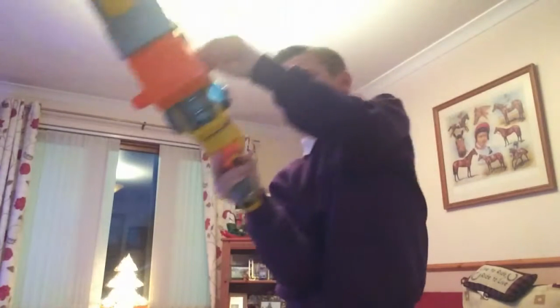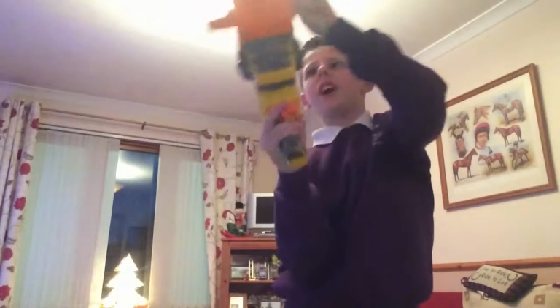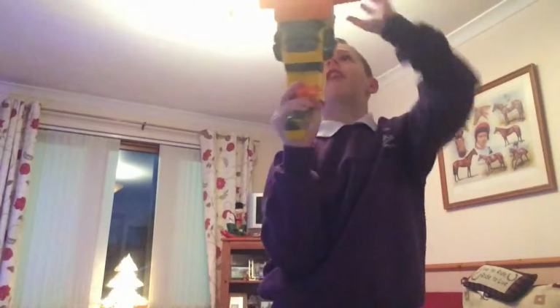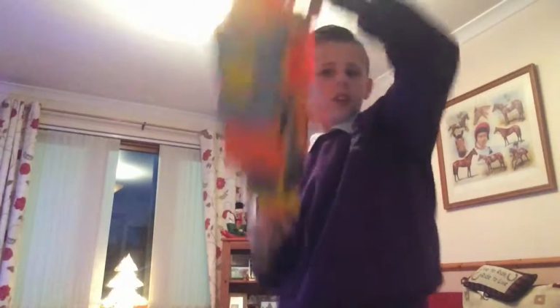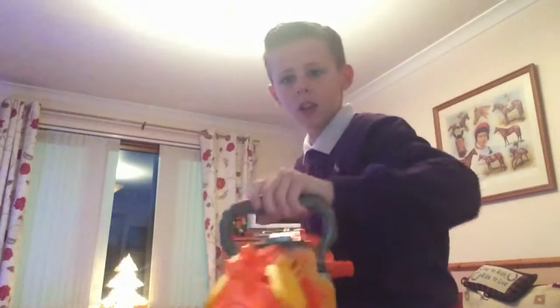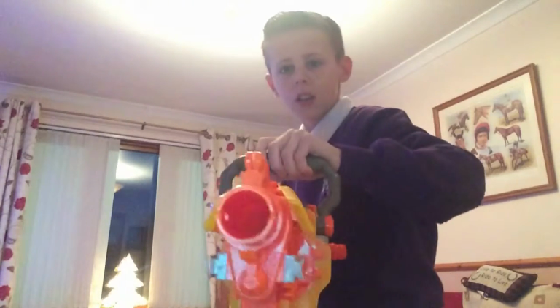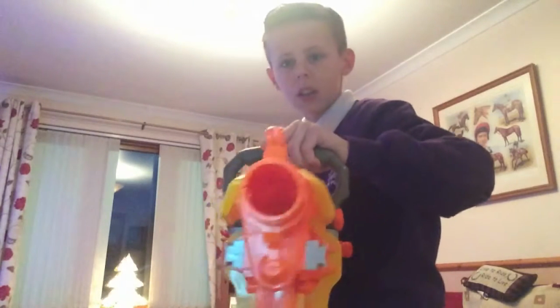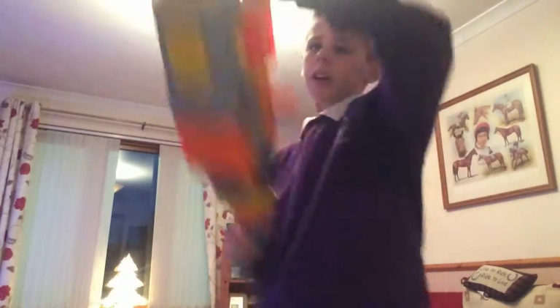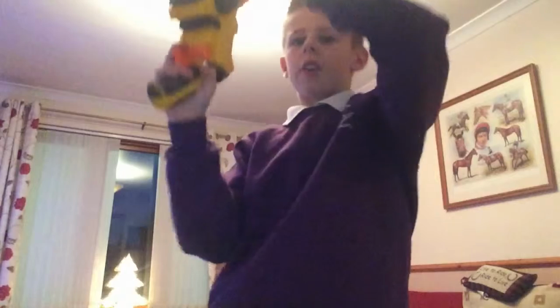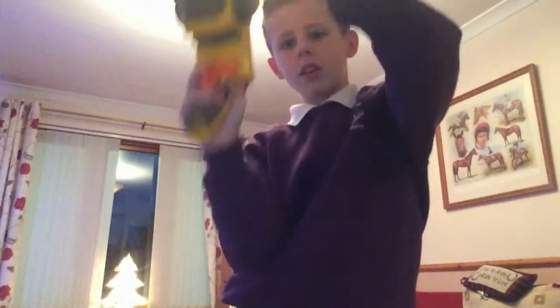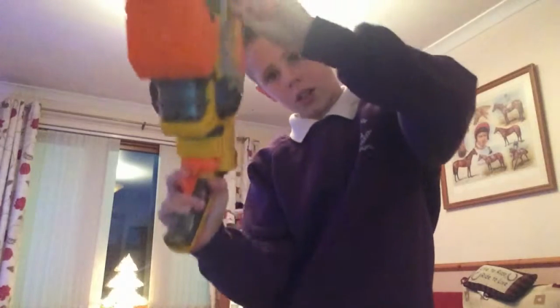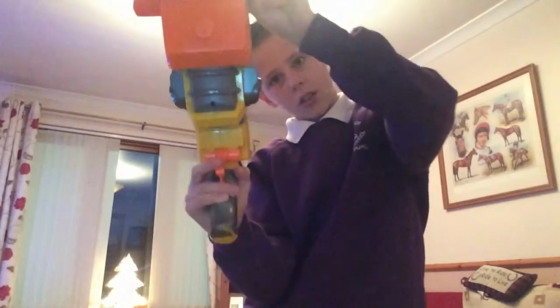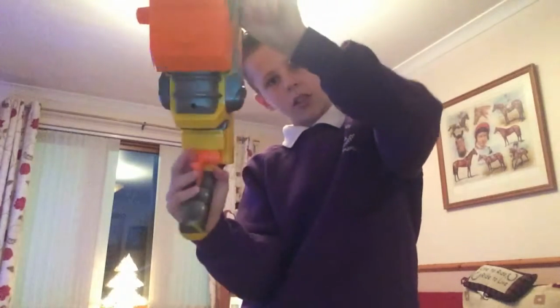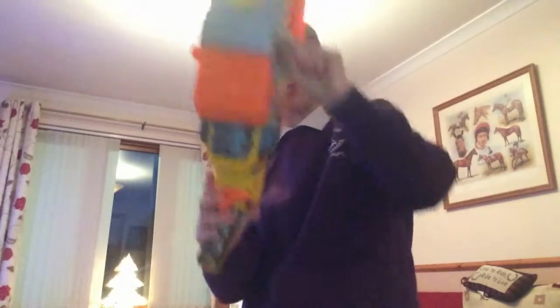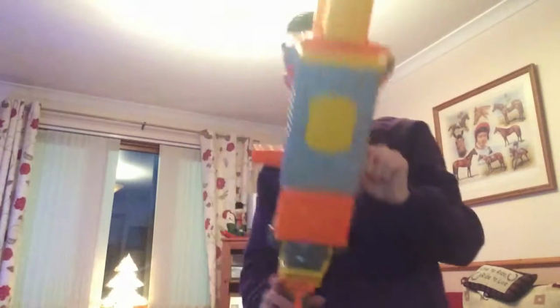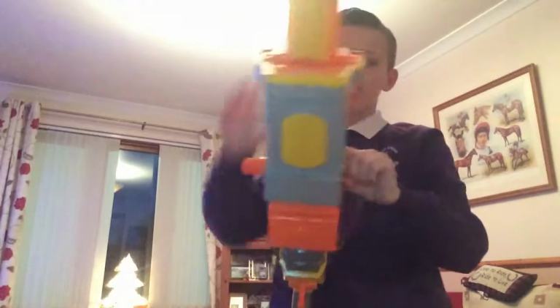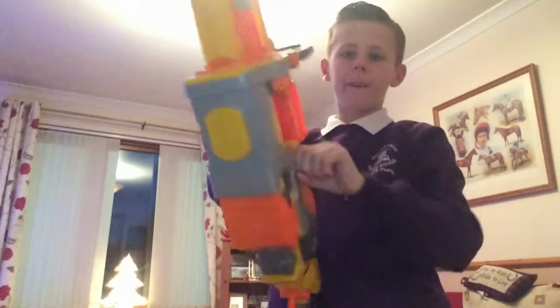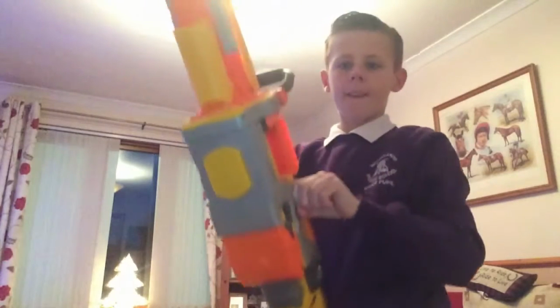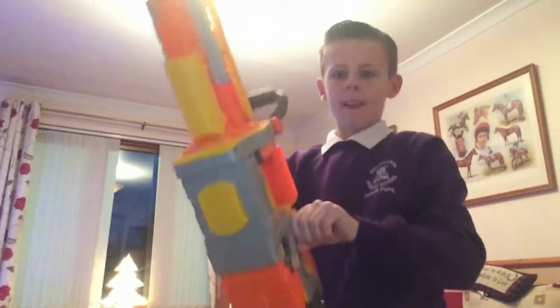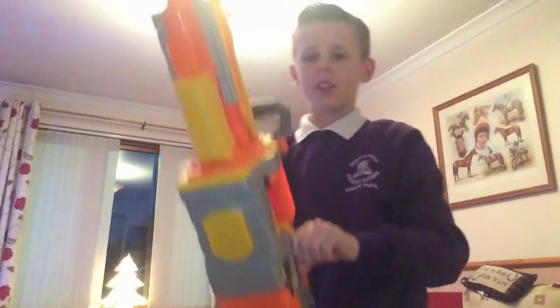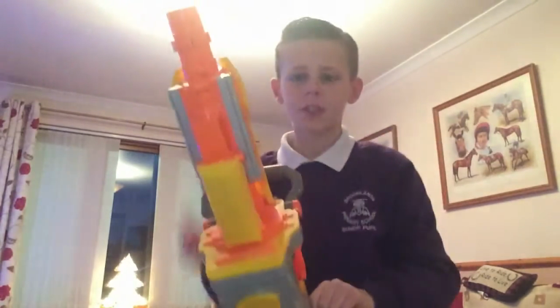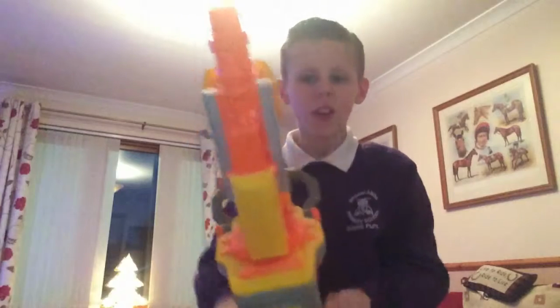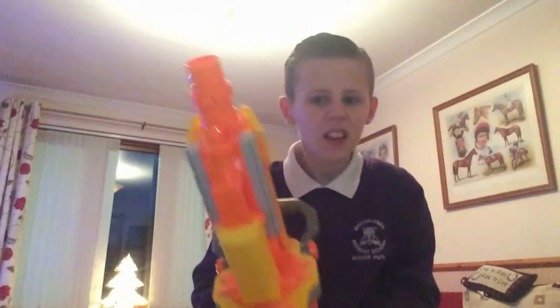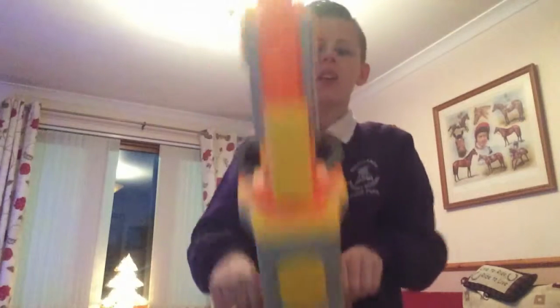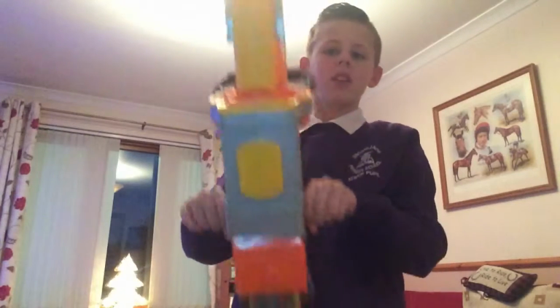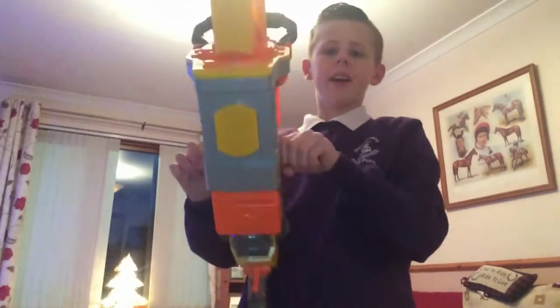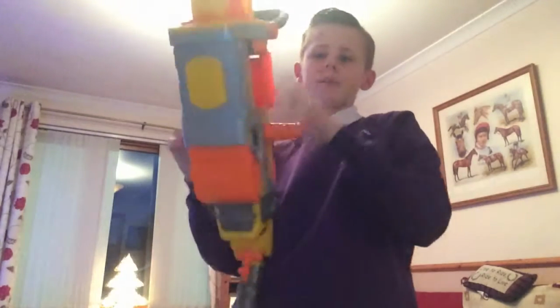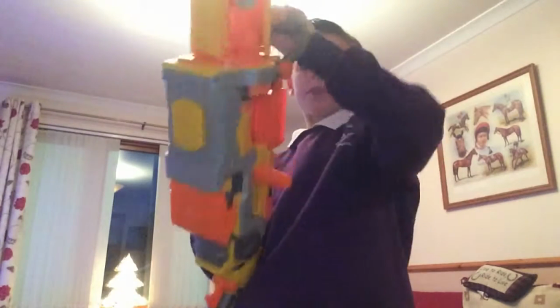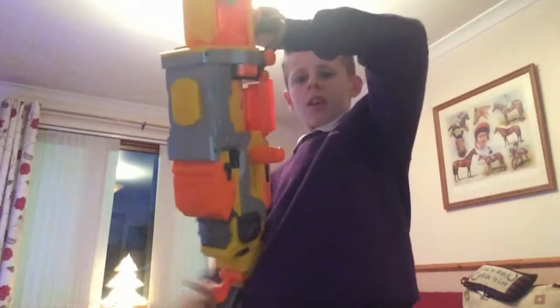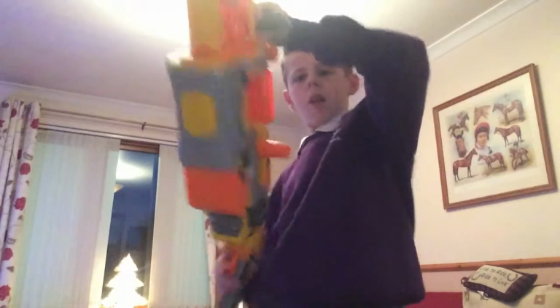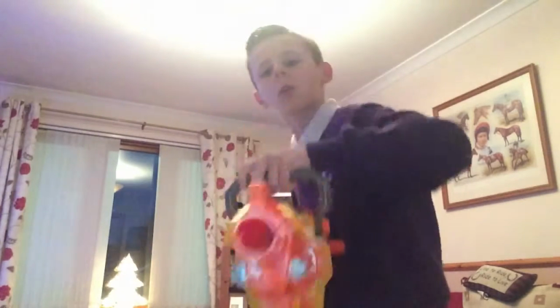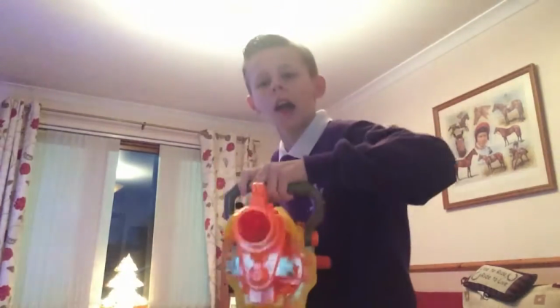You can fire it too. Like this — so there's this little priming bit here, and you just have to go like that and grab it like that.